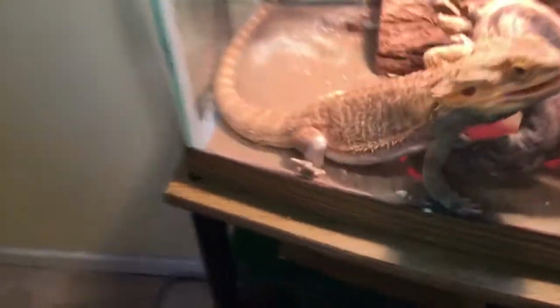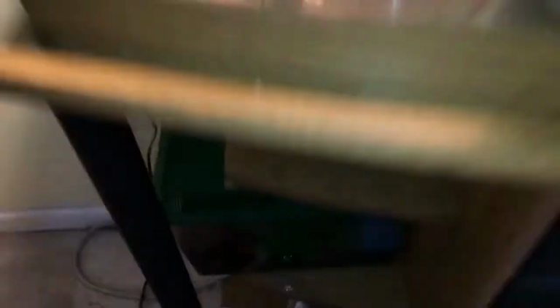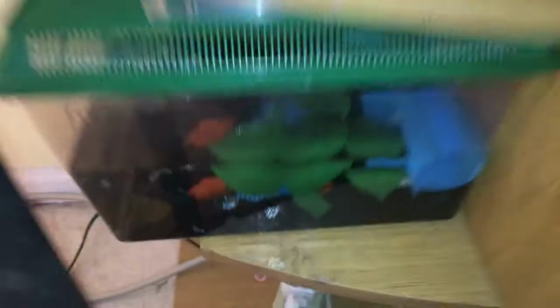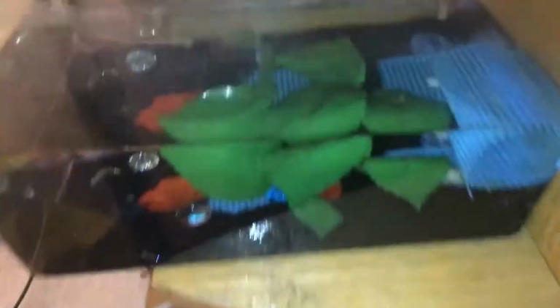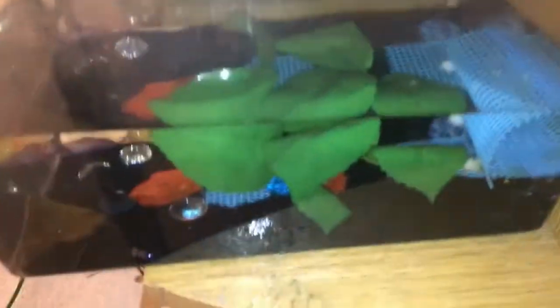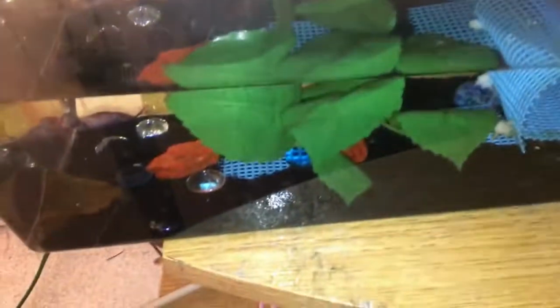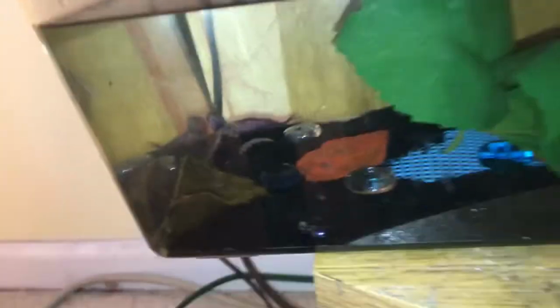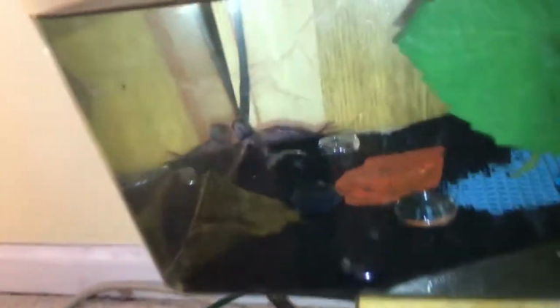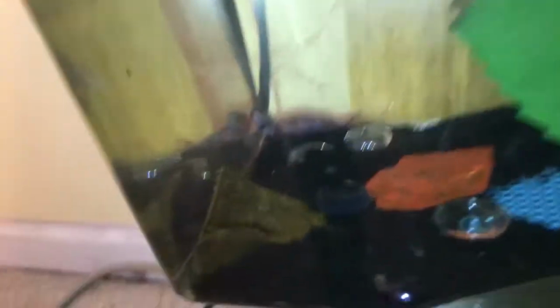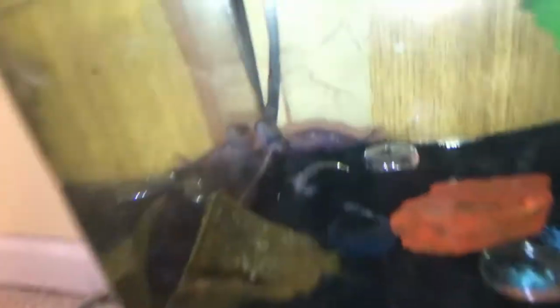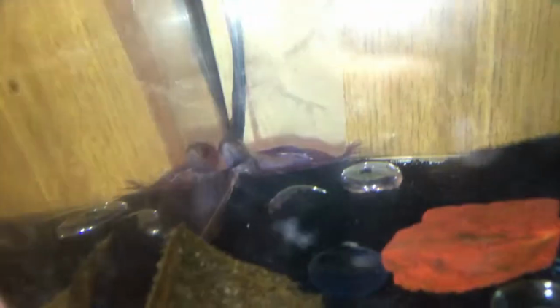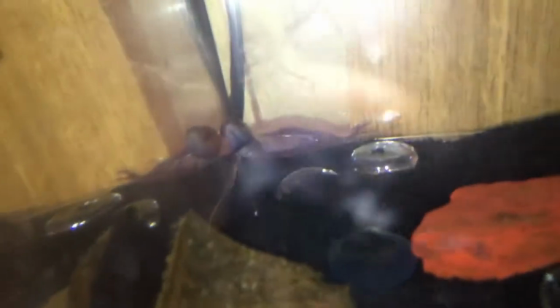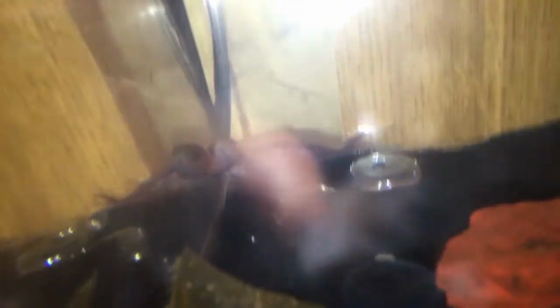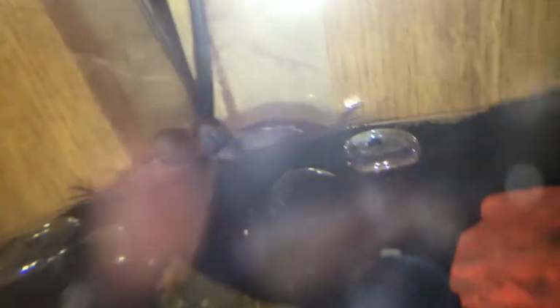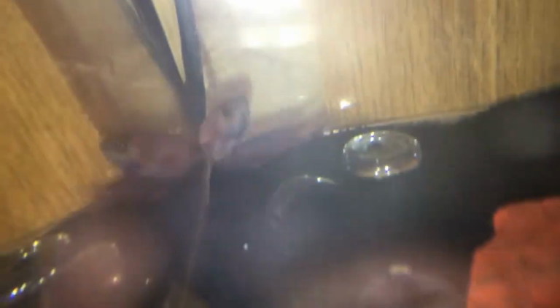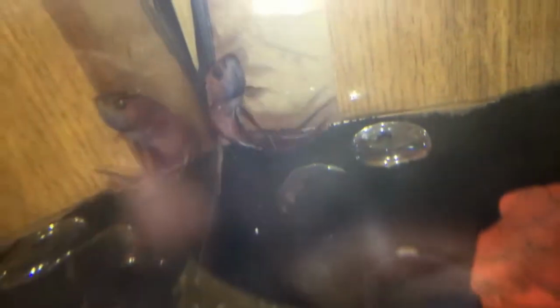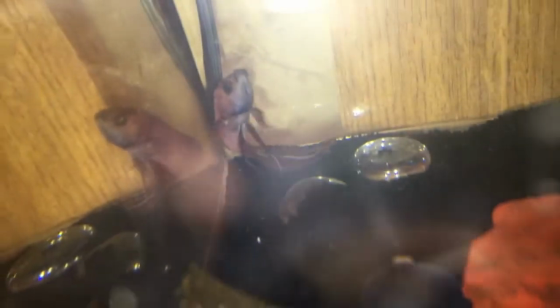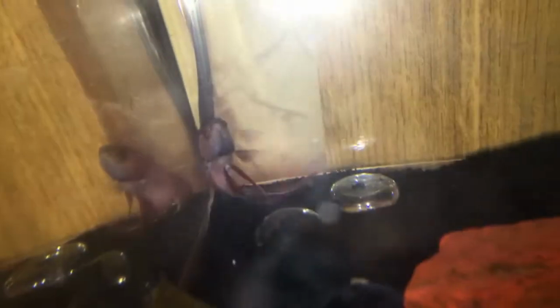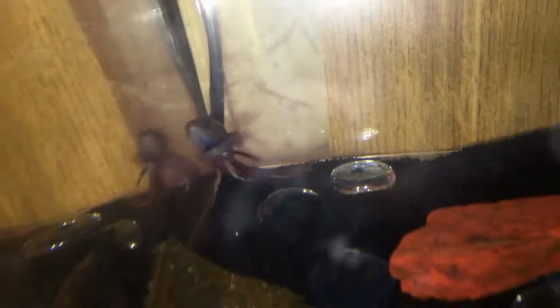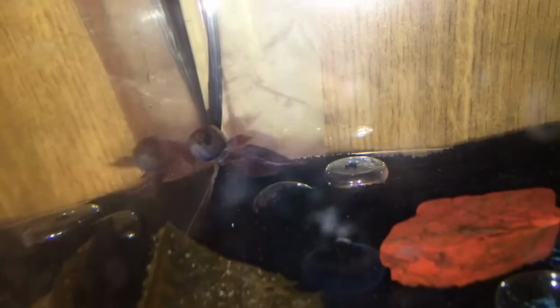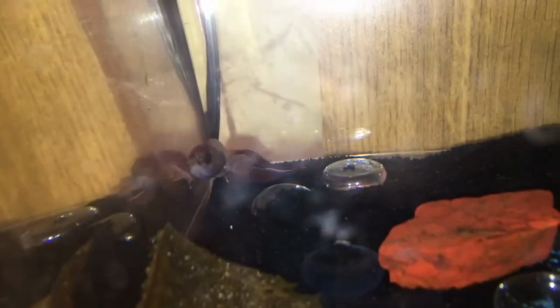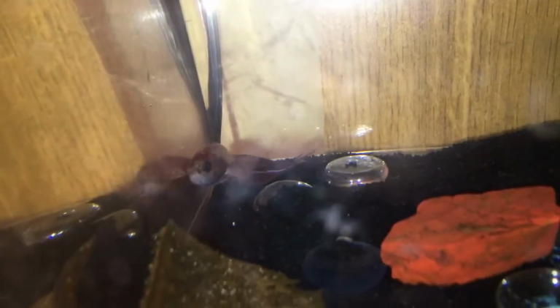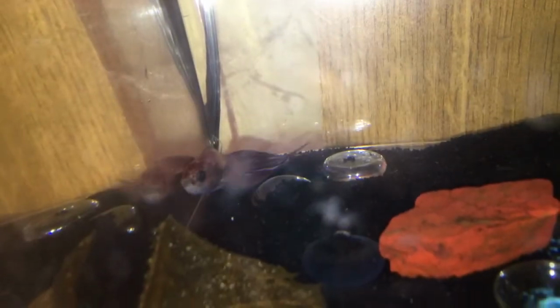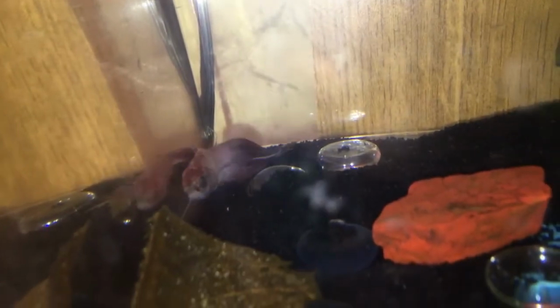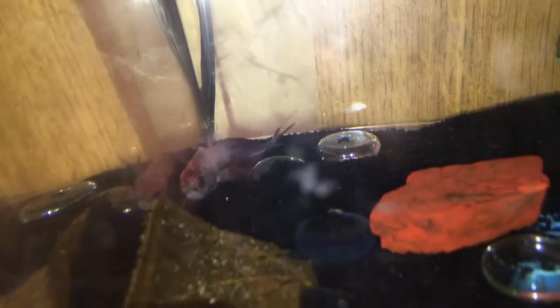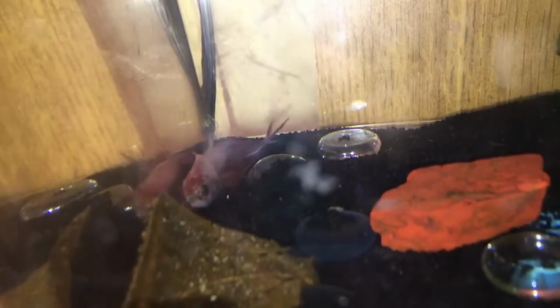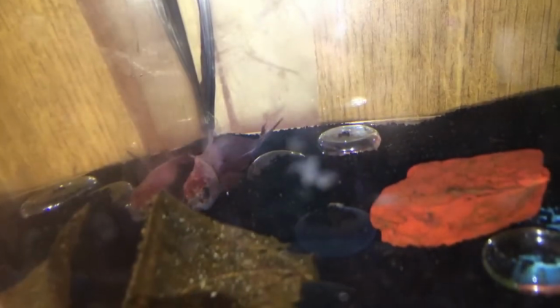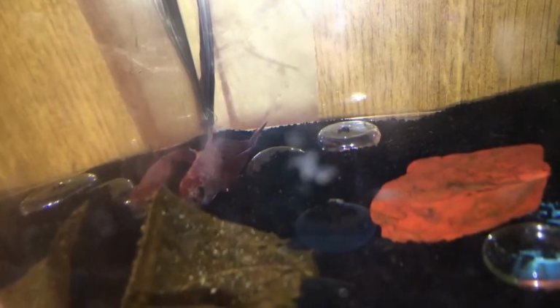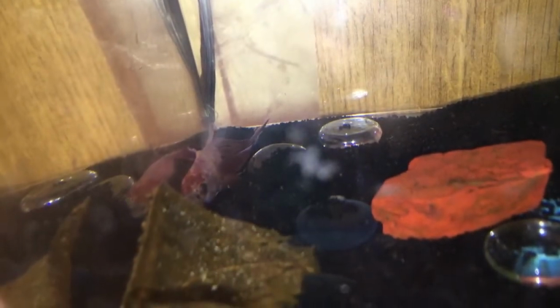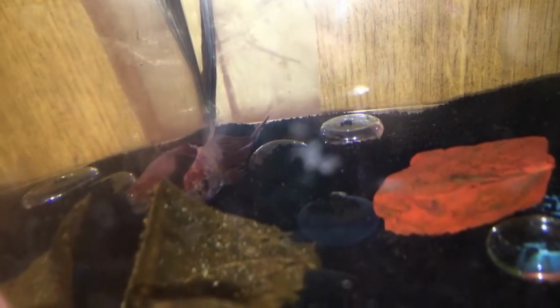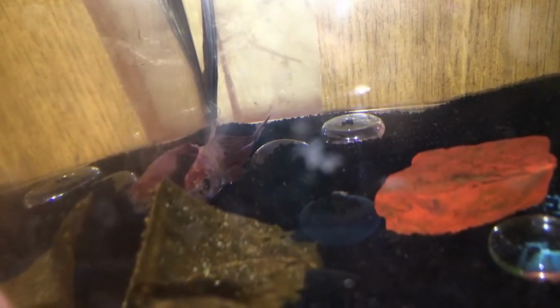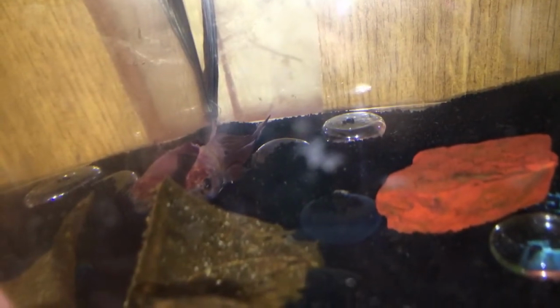Also, Elias is doing that thing again where he lays down. He's super sick.